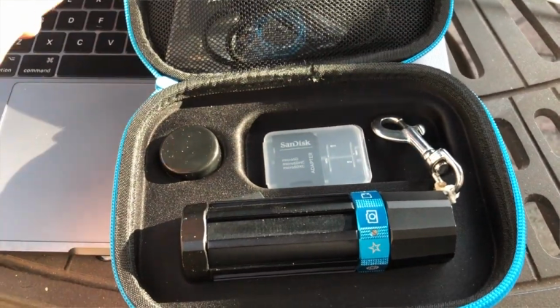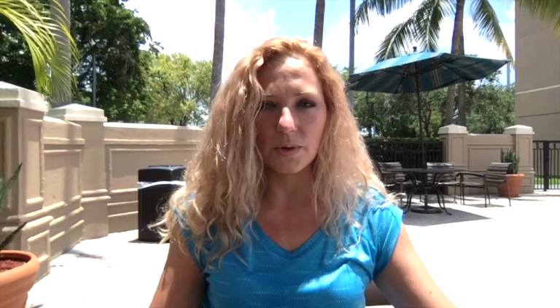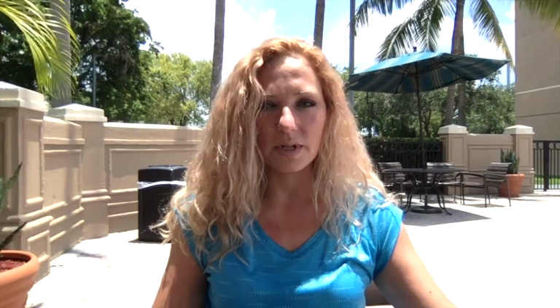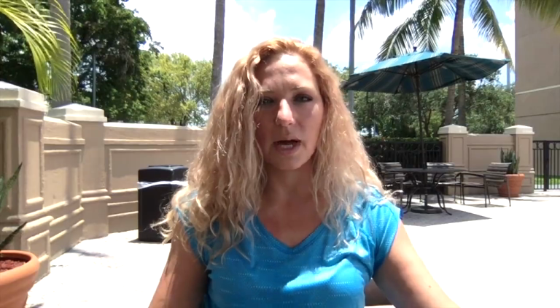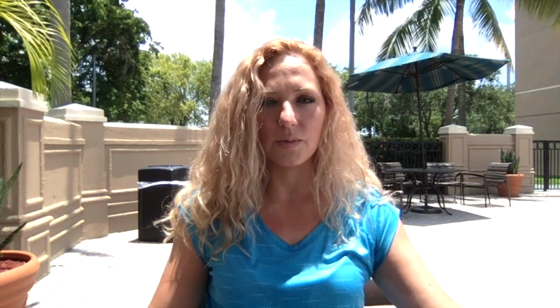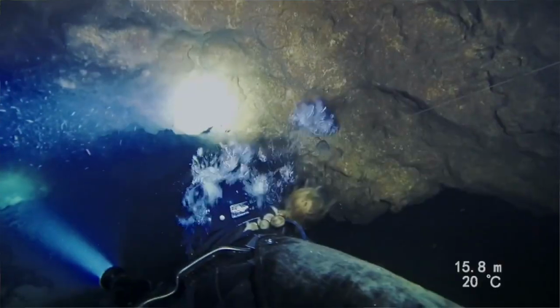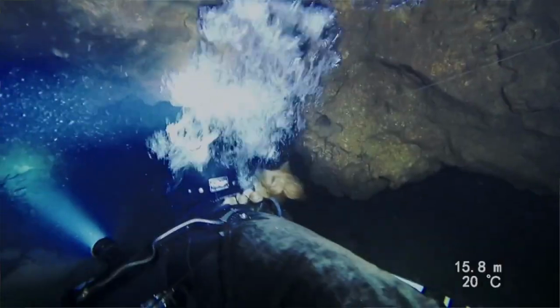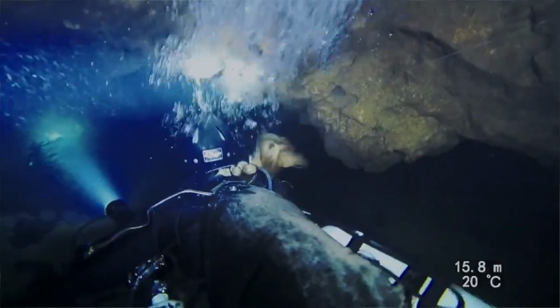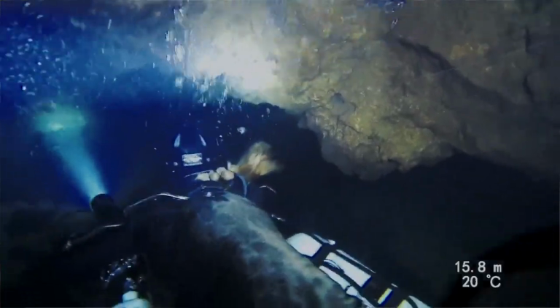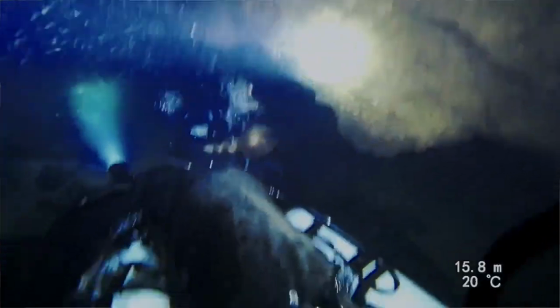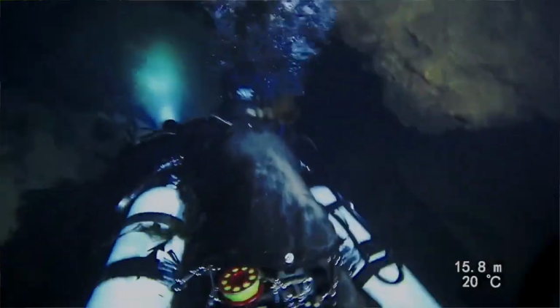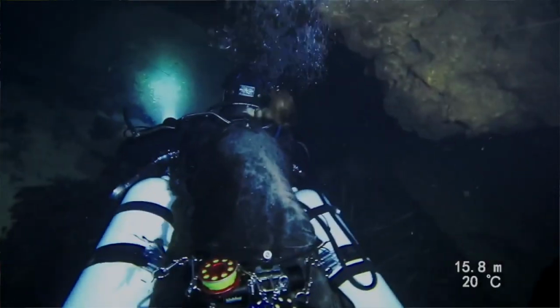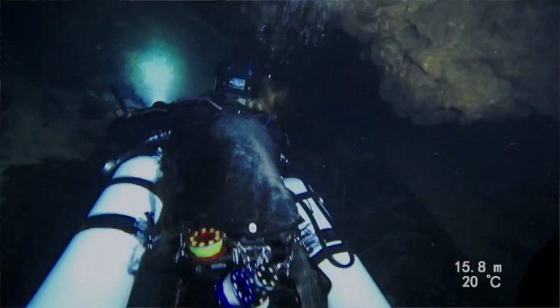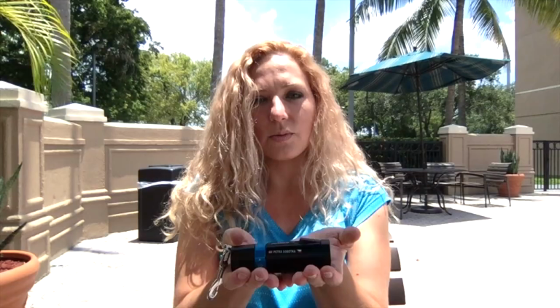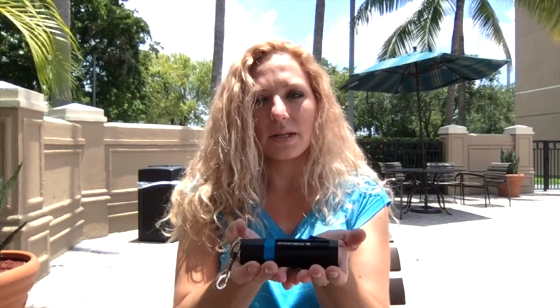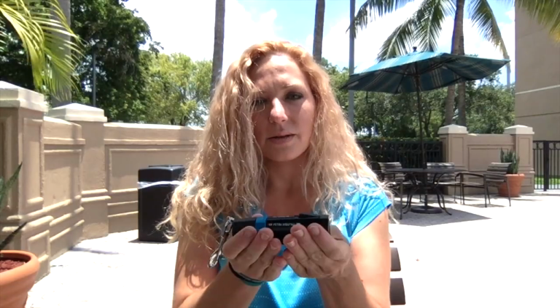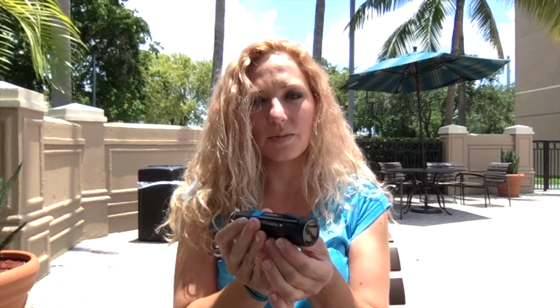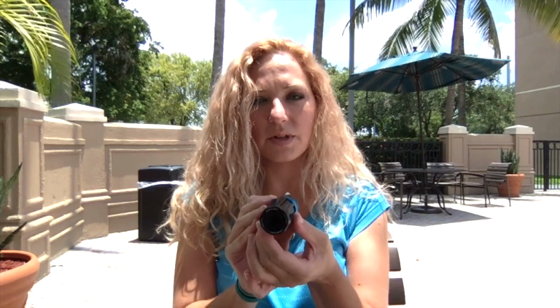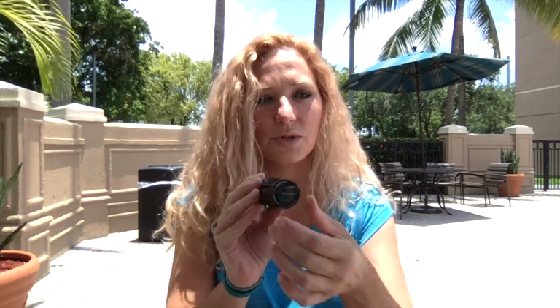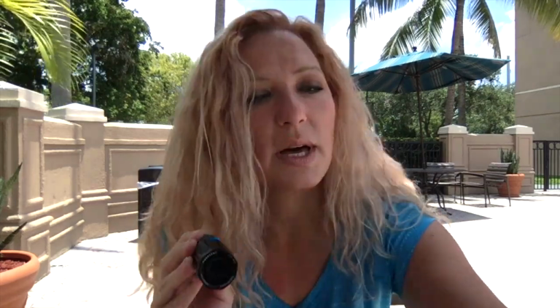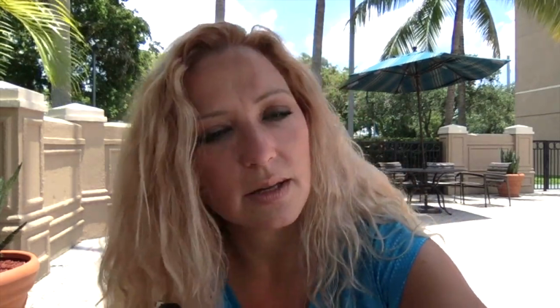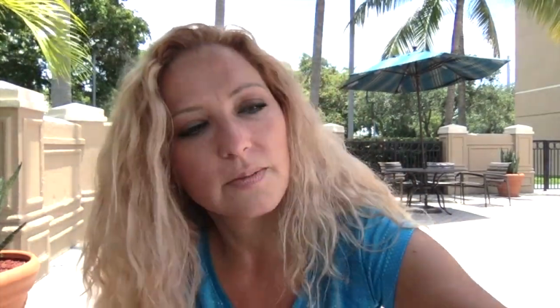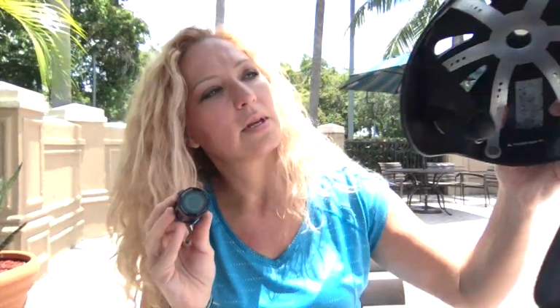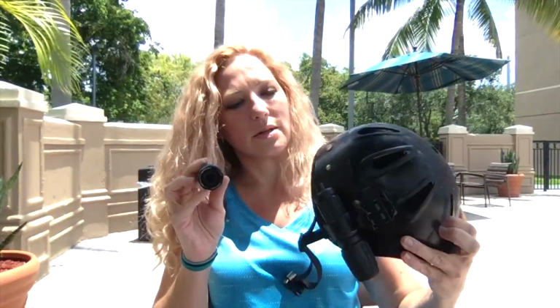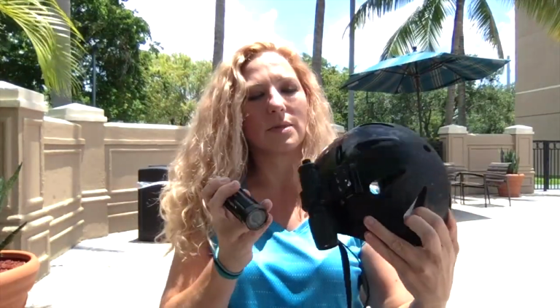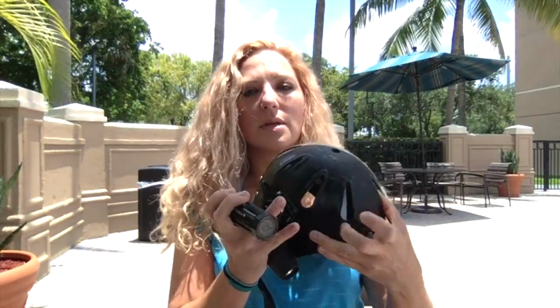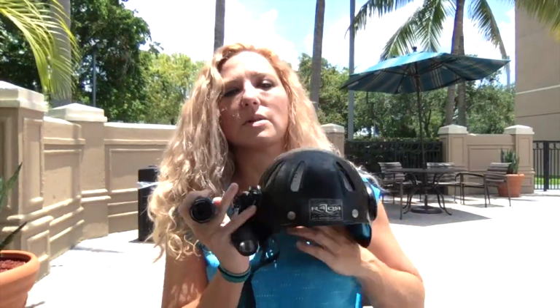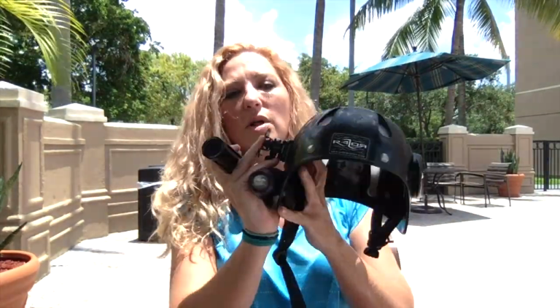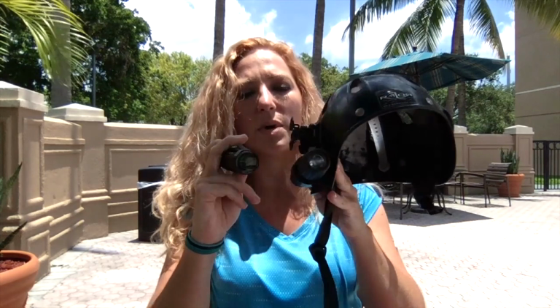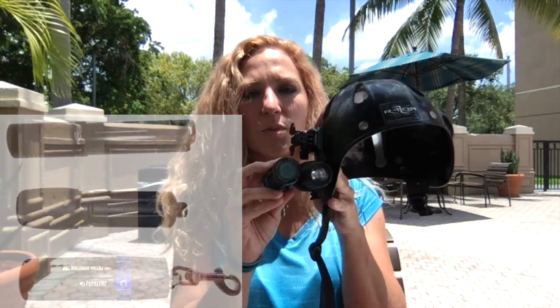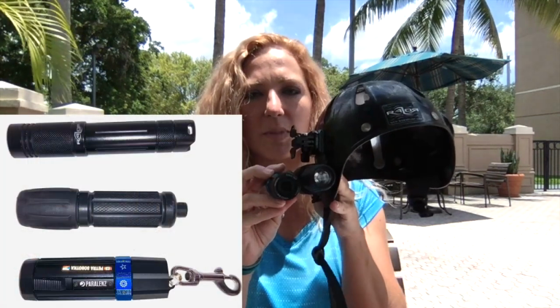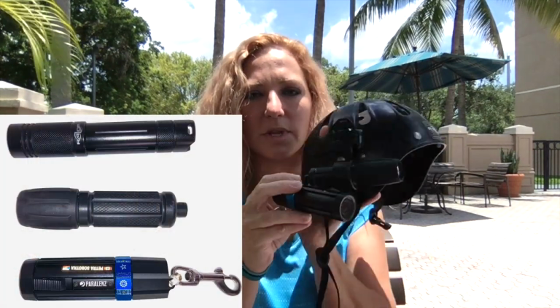A couple of times that I did have trouble, I emailed customer service. They got back to me right away. It's lightweight, just as promised. Very streamlined. It's smaller than my smallest backup light.